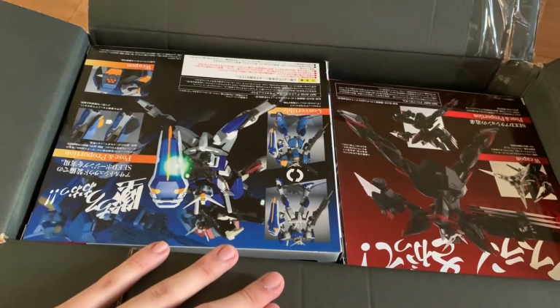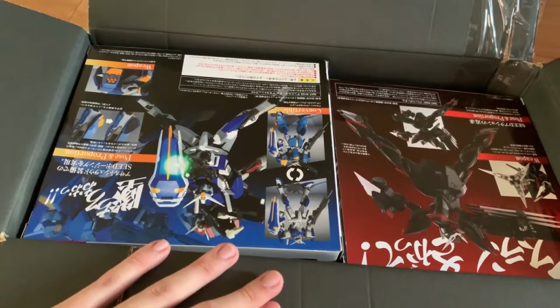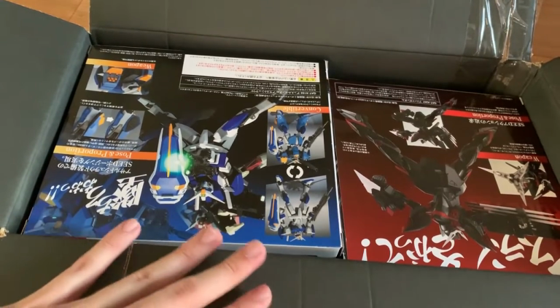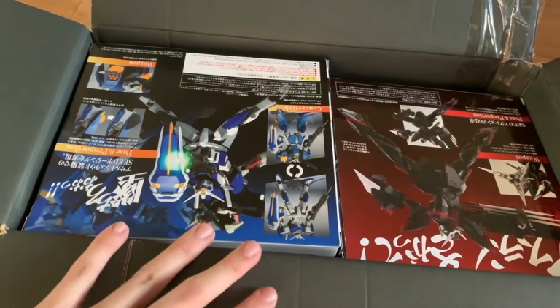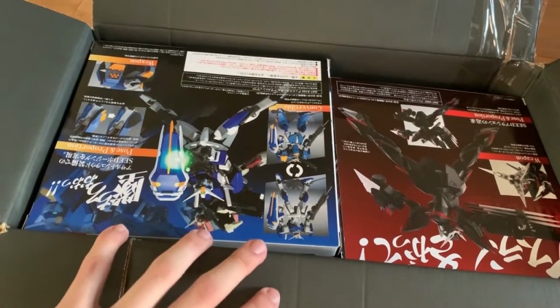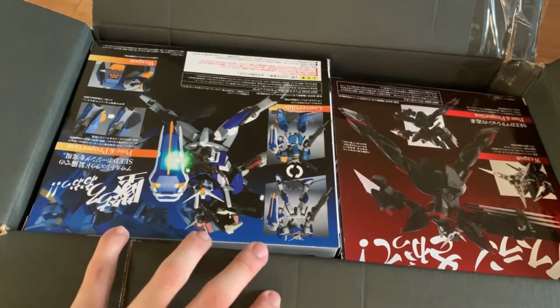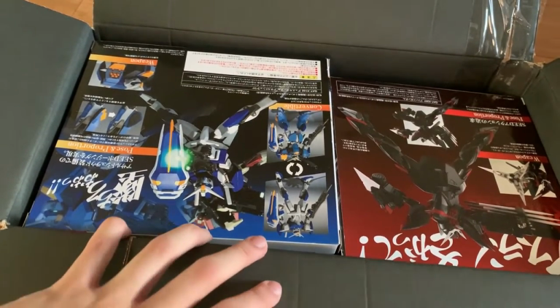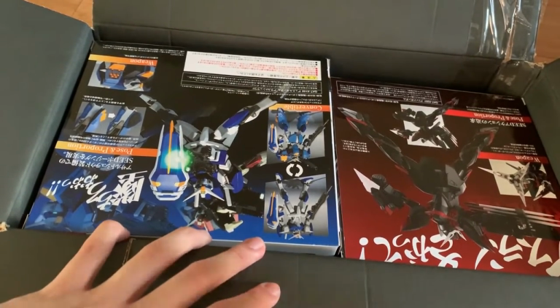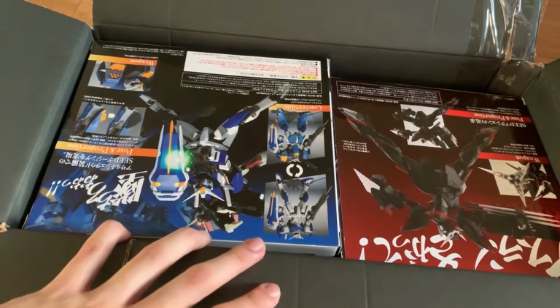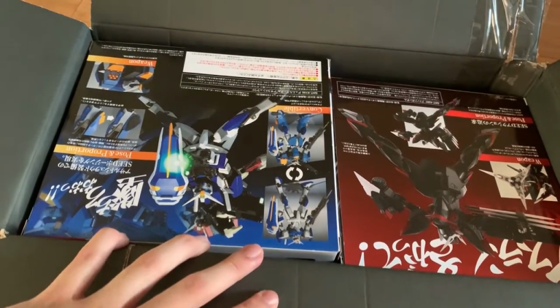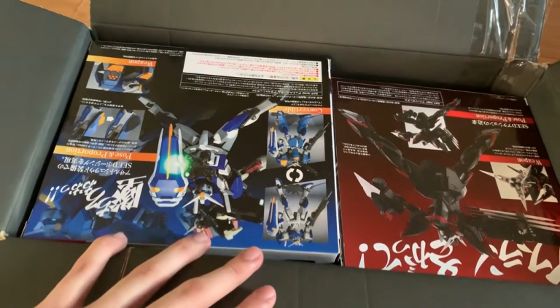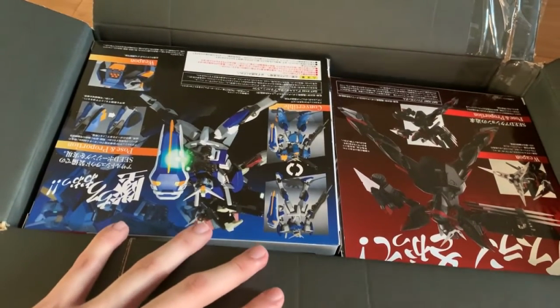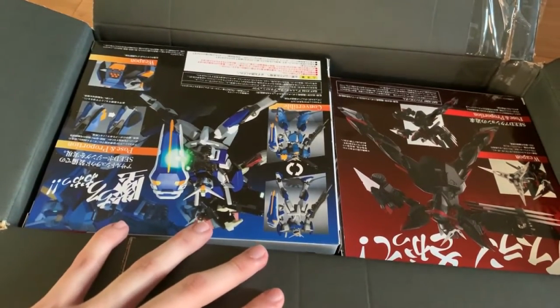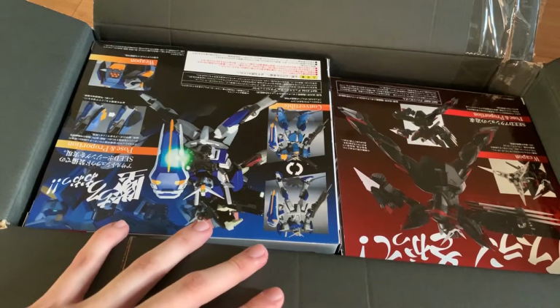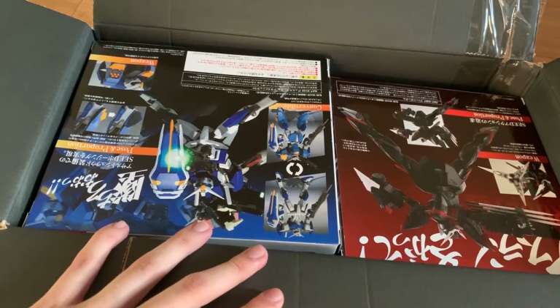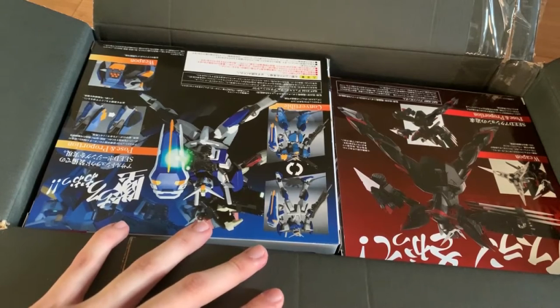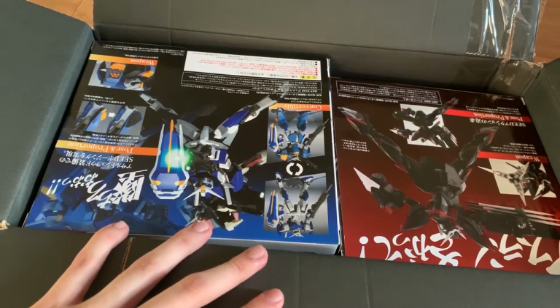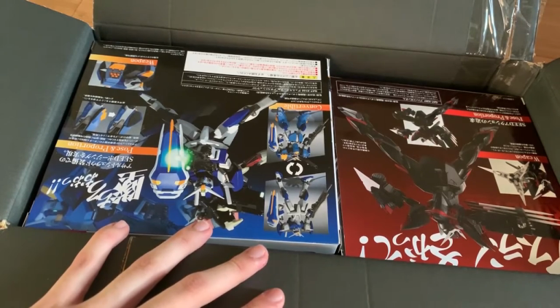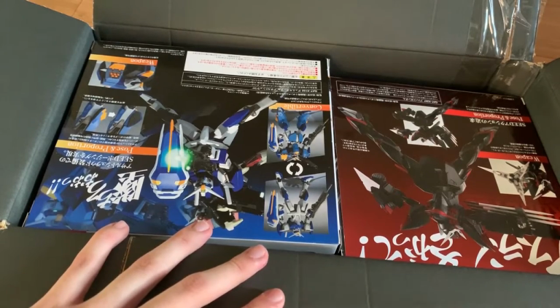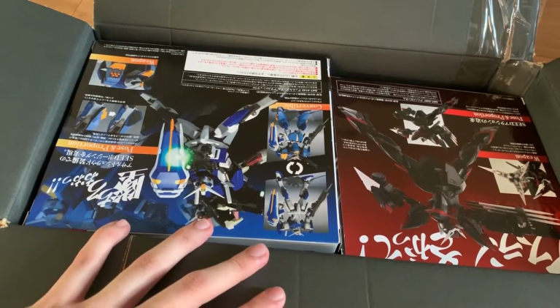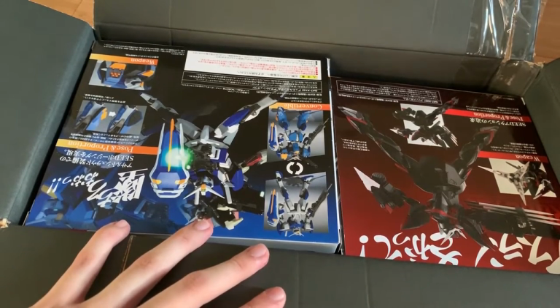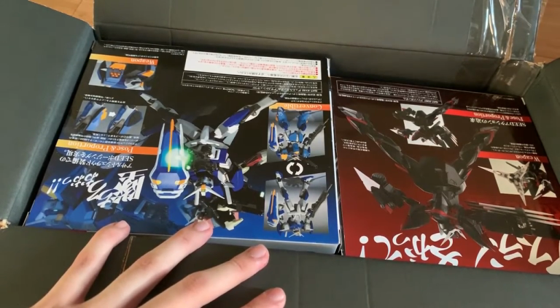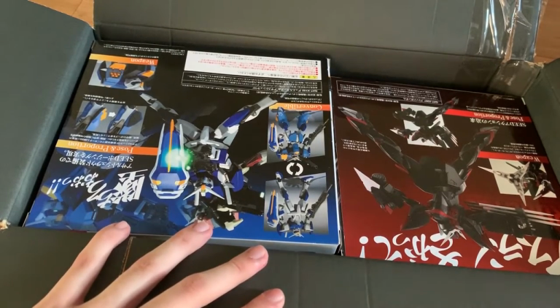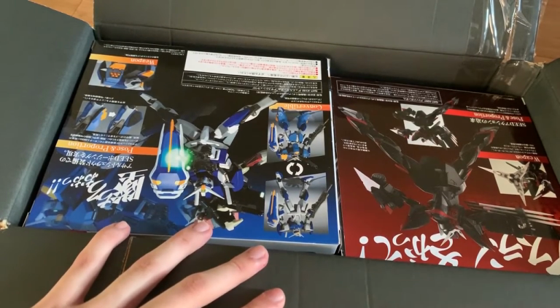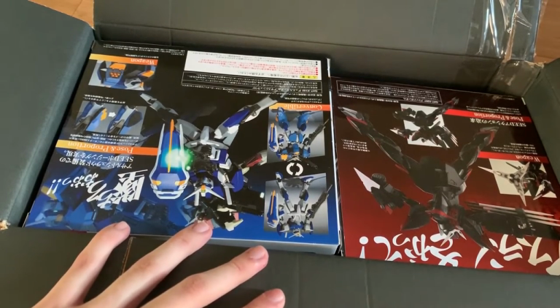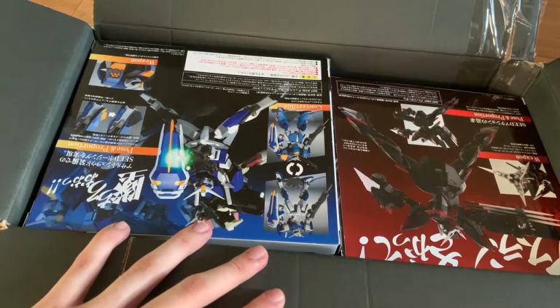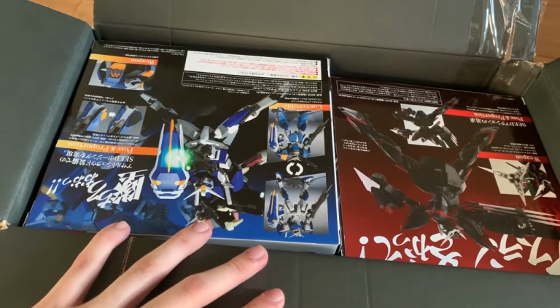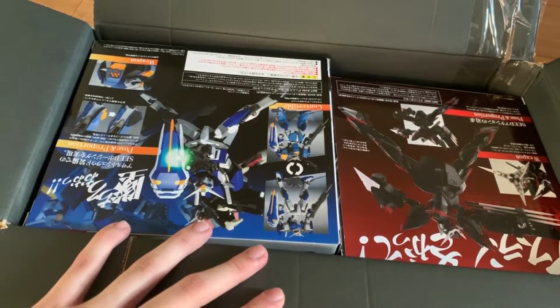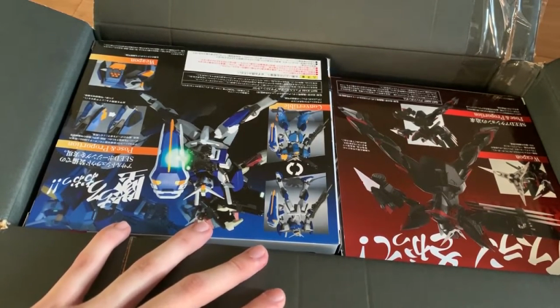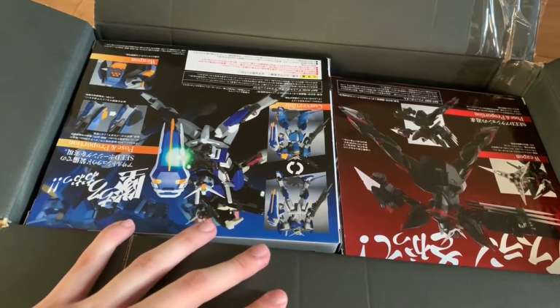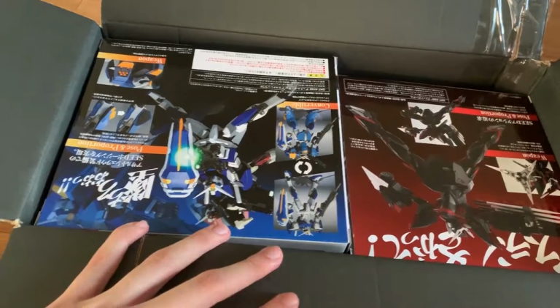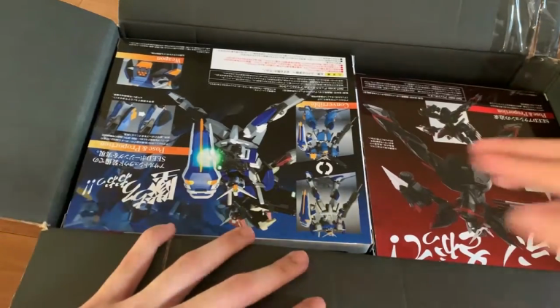I did have a Robot Damashii once. It was Destiny, but it was bad. And it was a long time ago.